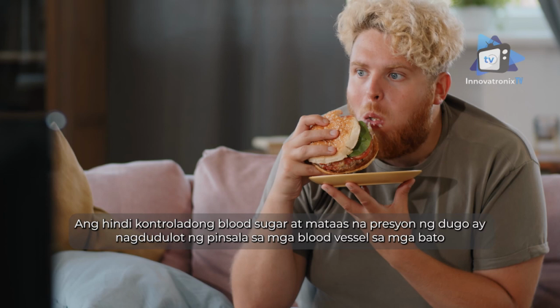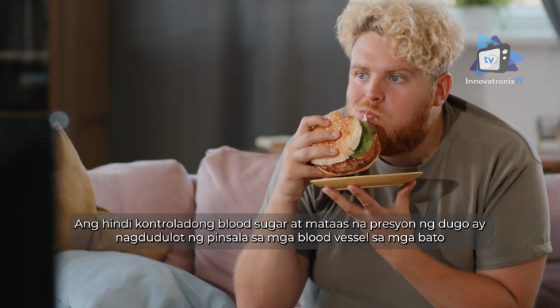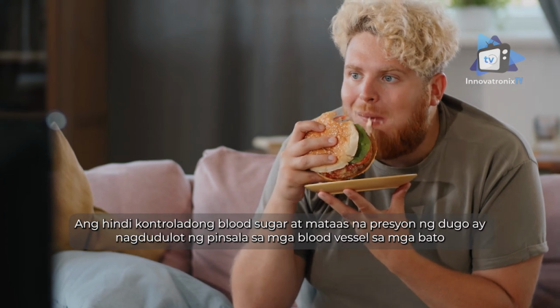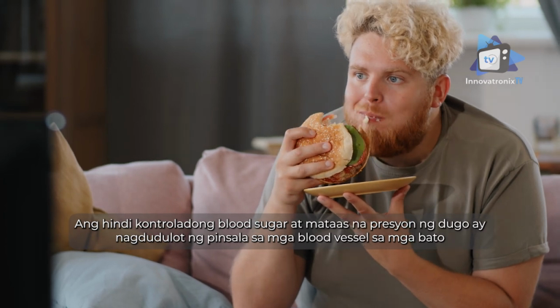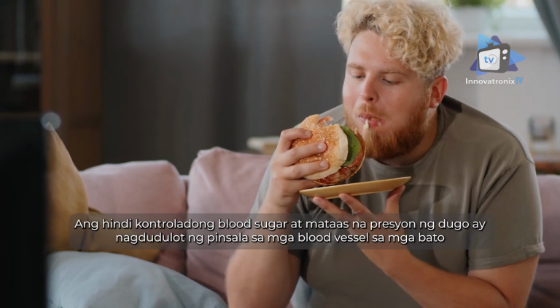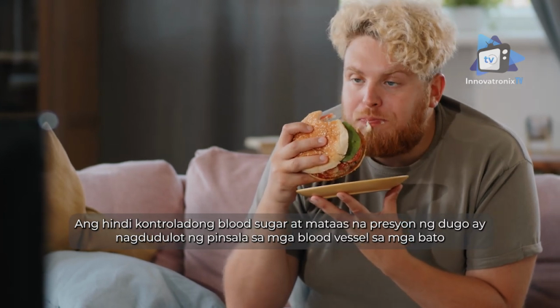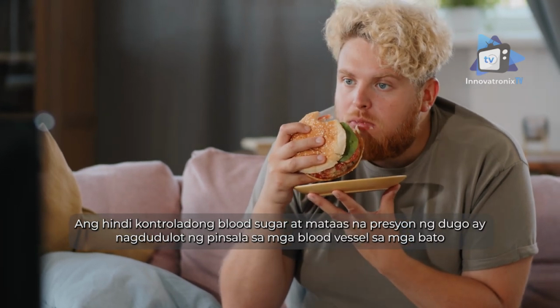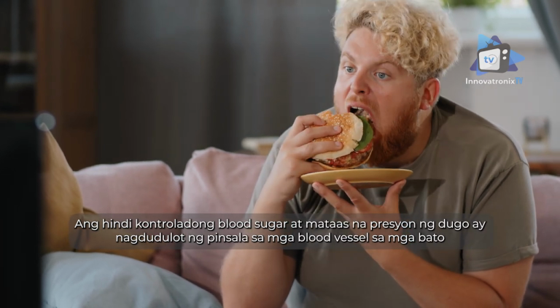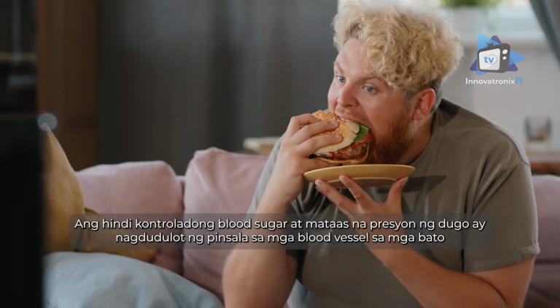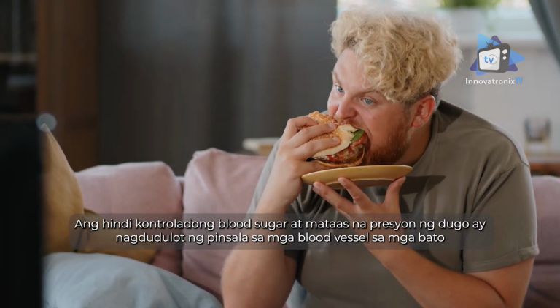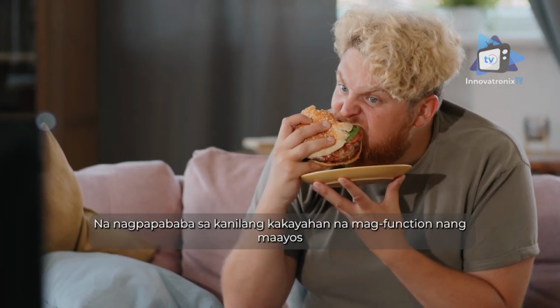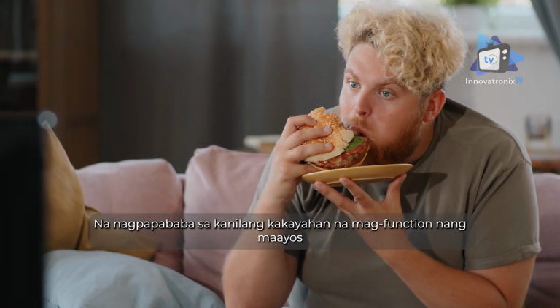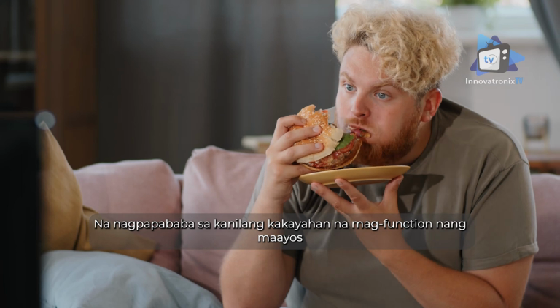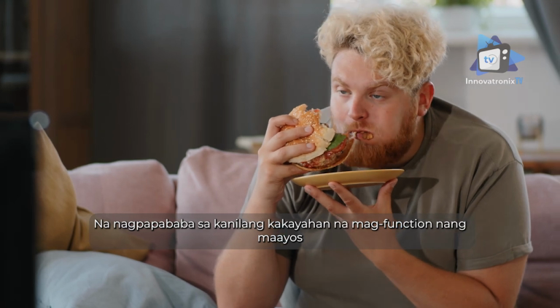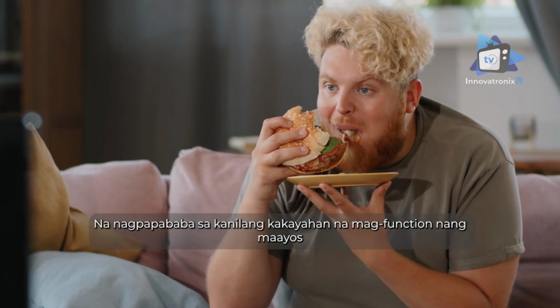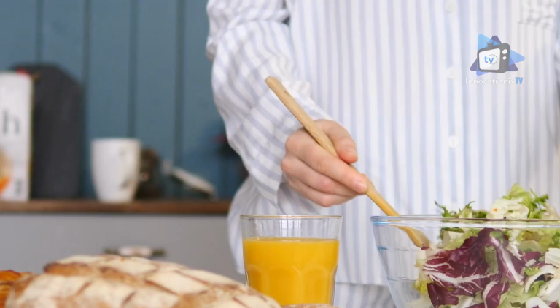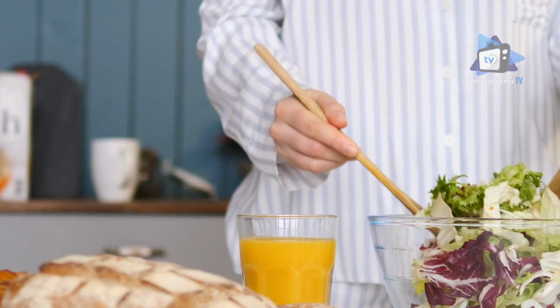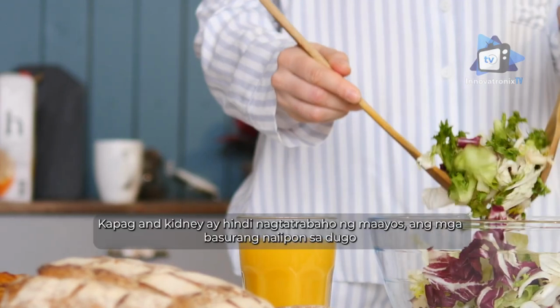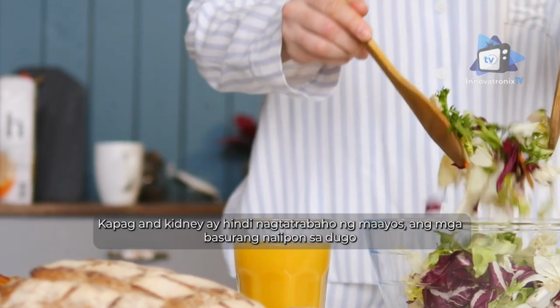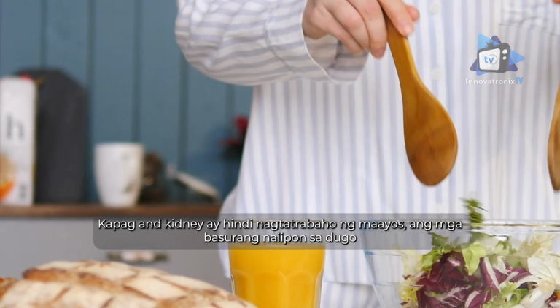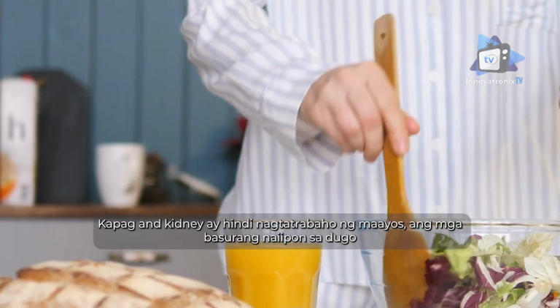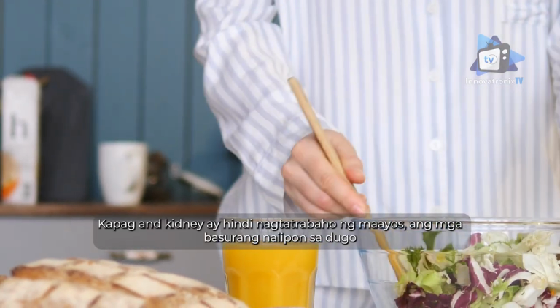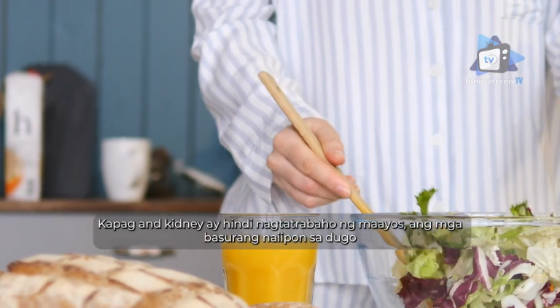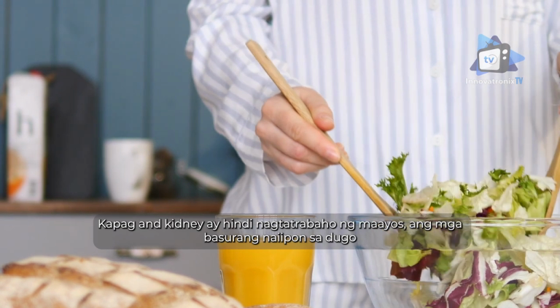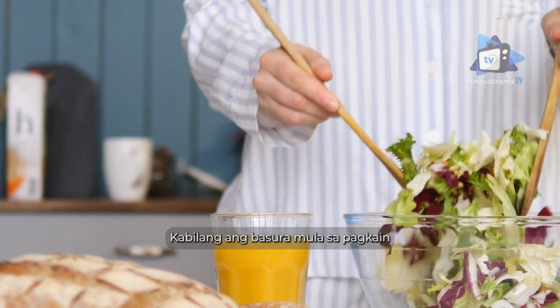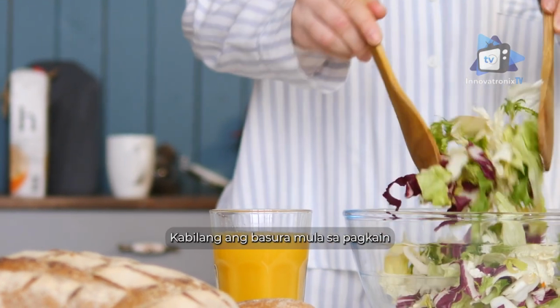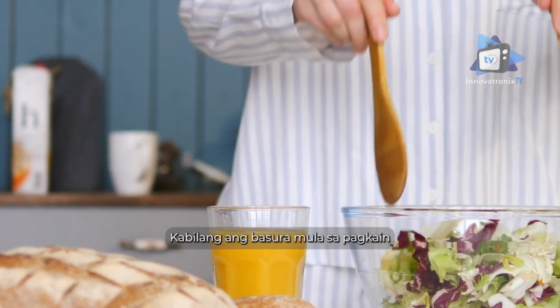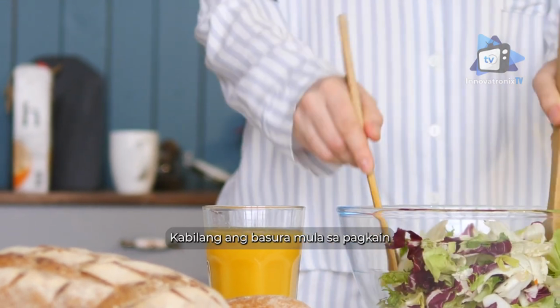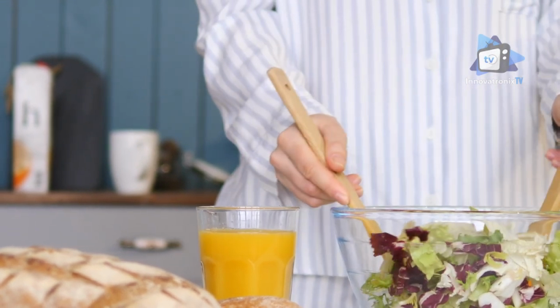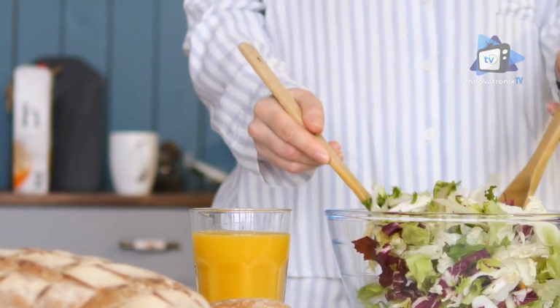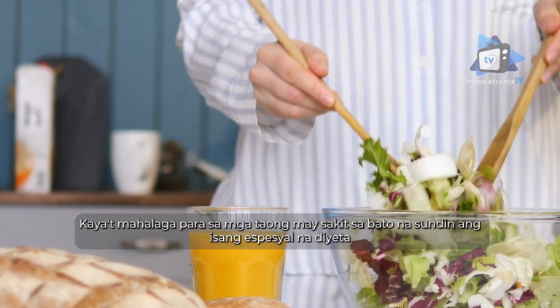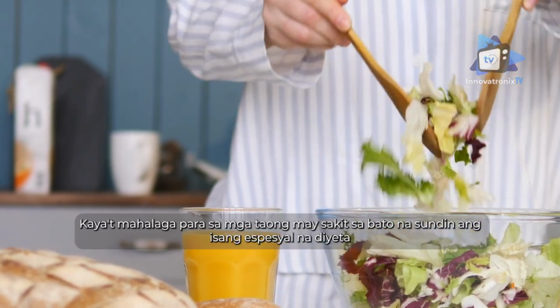Uncontrolled blood sugar and high blood pressure cause damage to blood vessels in the kidneys, reducing their ability to function optimally. When the kidneys aren't working properly, waste builds up in the blood, including waste products from food.